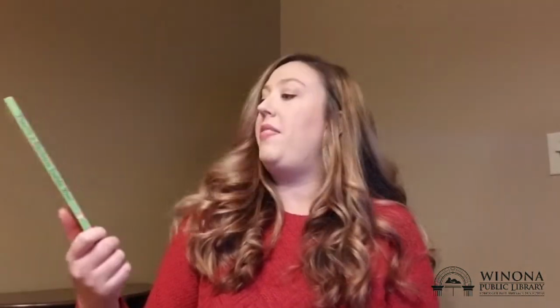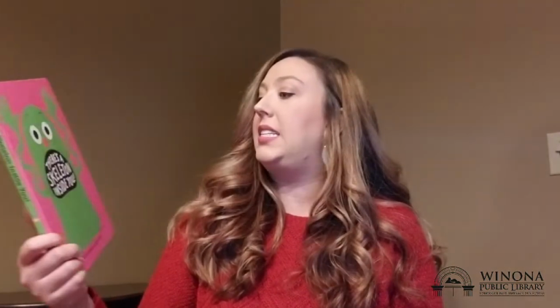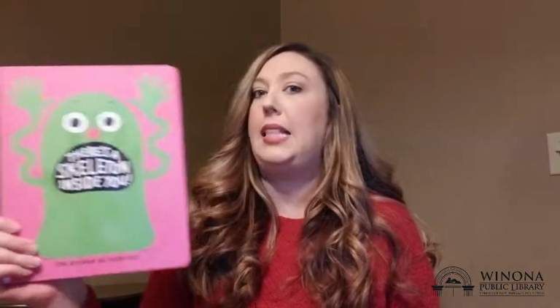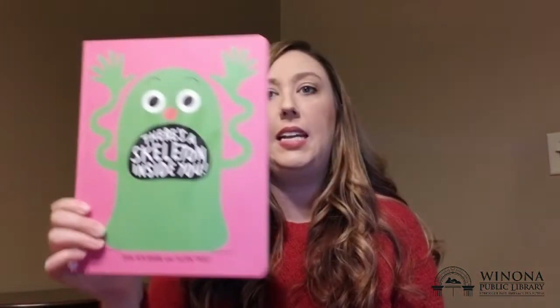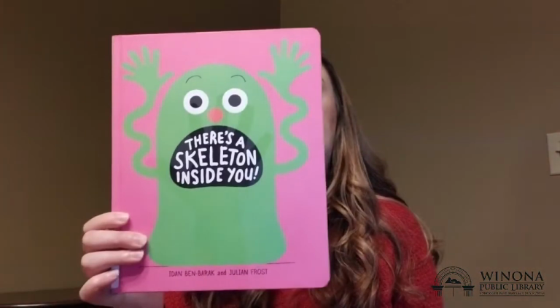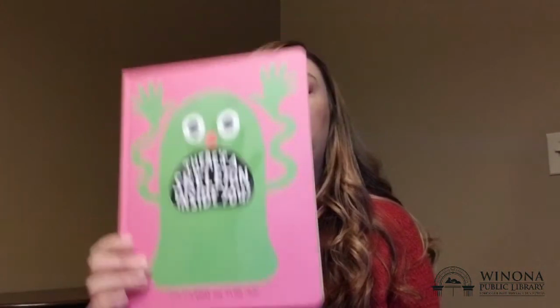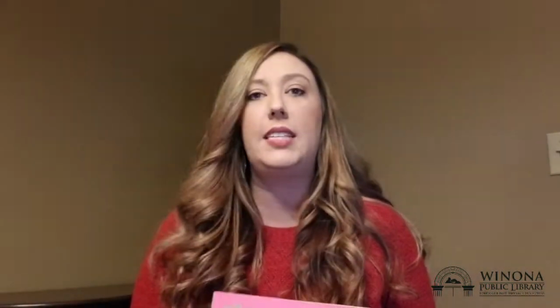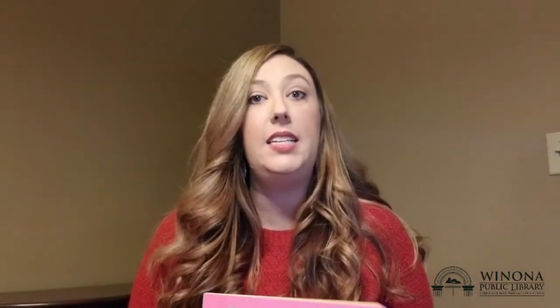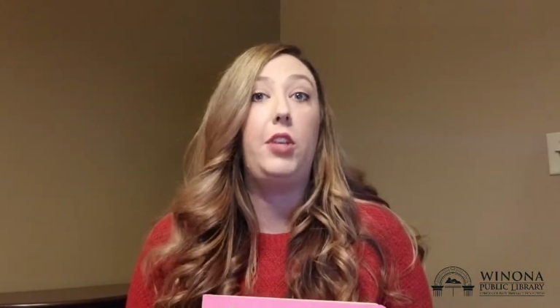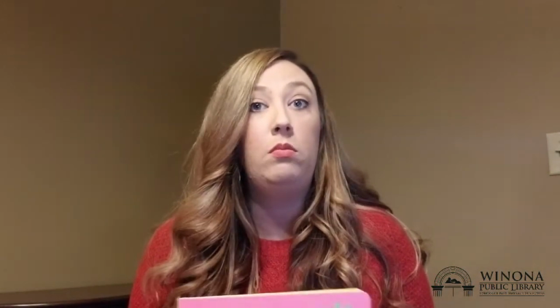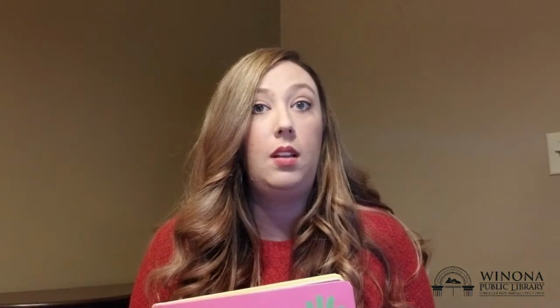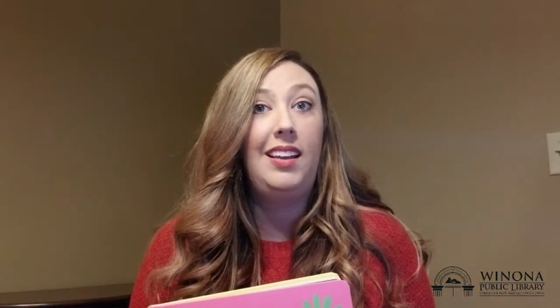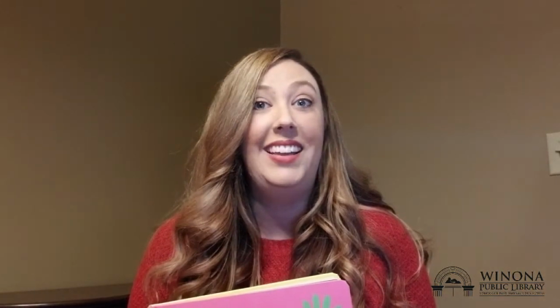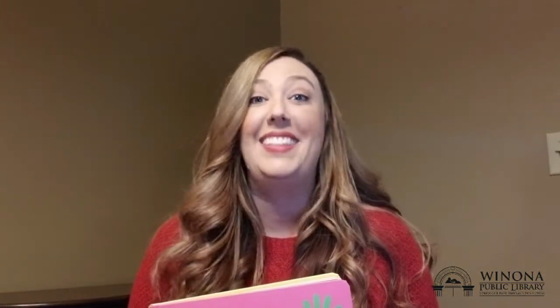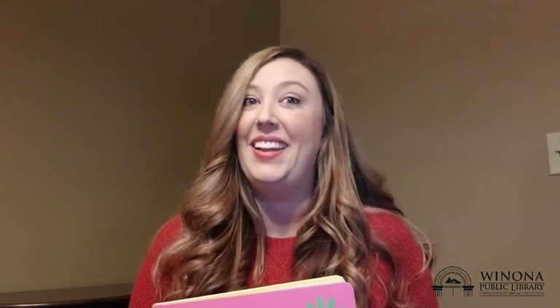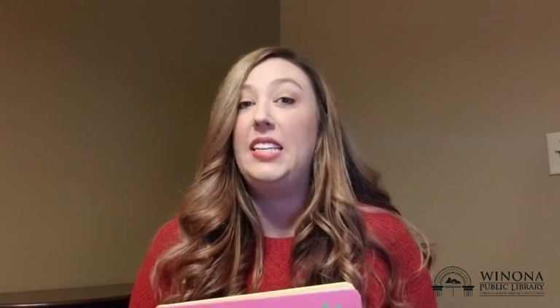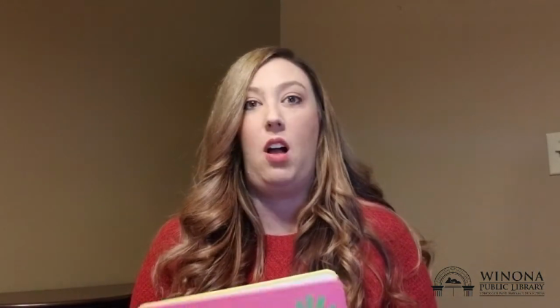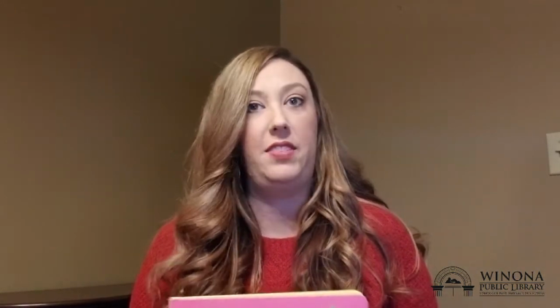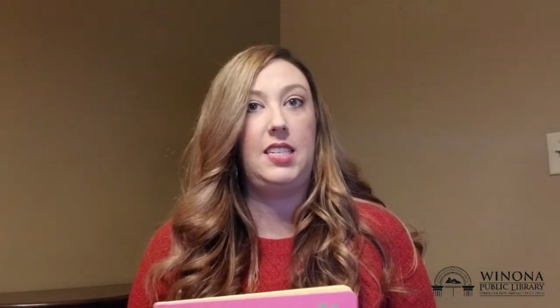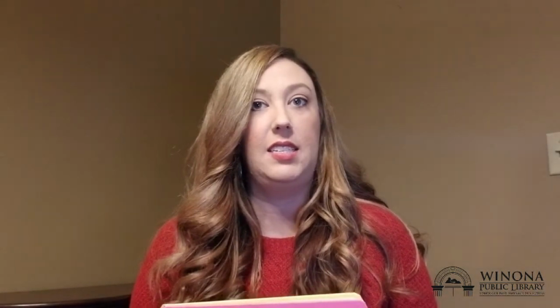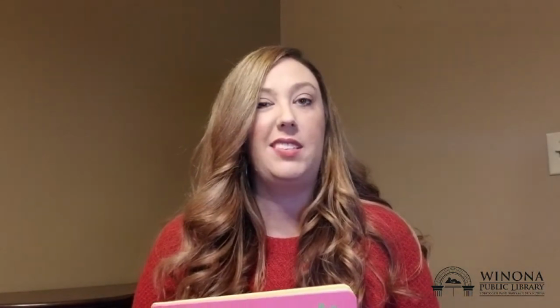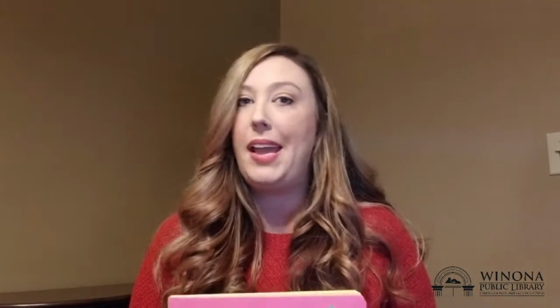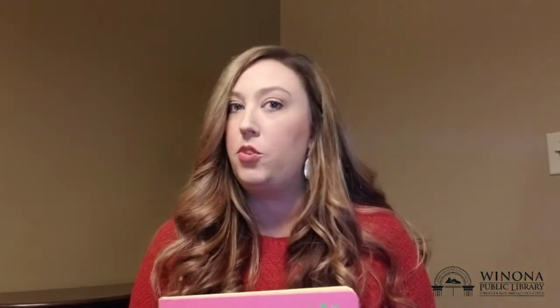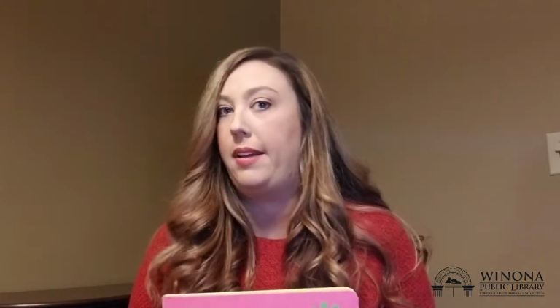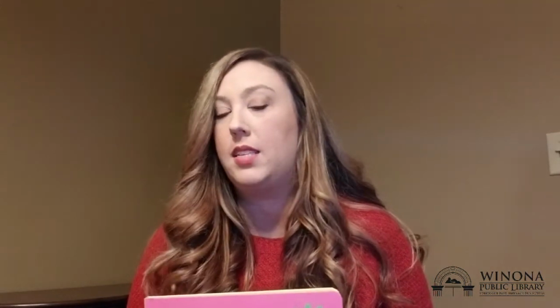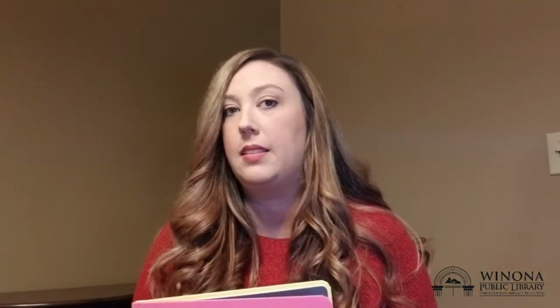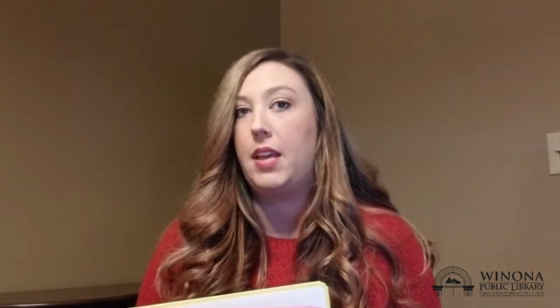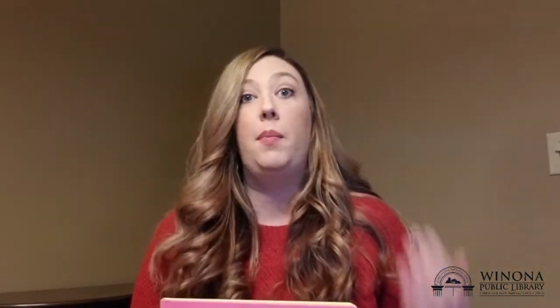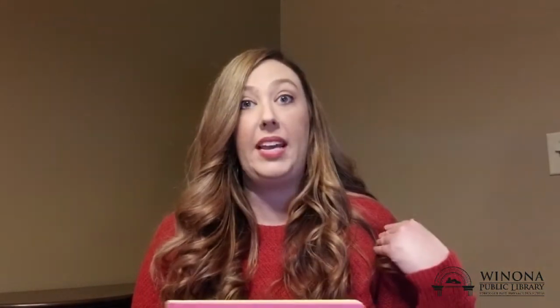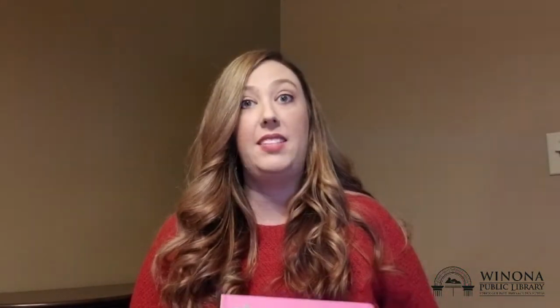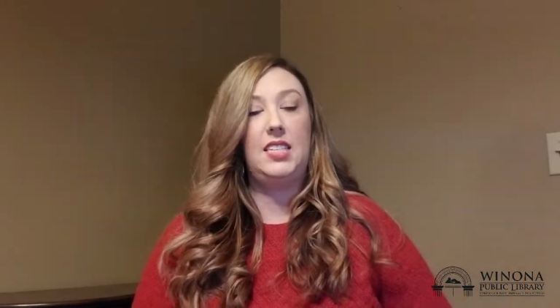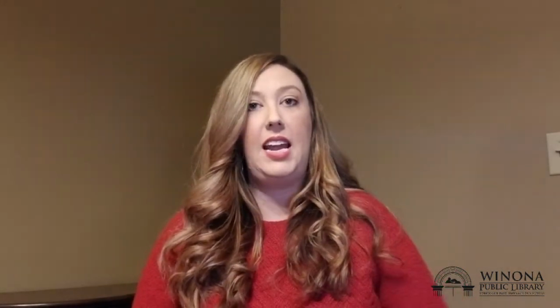There's a skeleton inside you. Is there a skeleton inside of you? There is — we all have skeletons inside of us. Some animals don't have skeletons inside of them, but we have skeletons inside us.